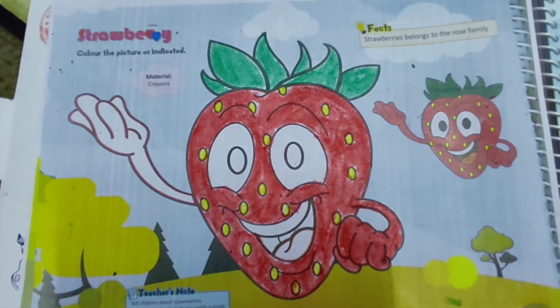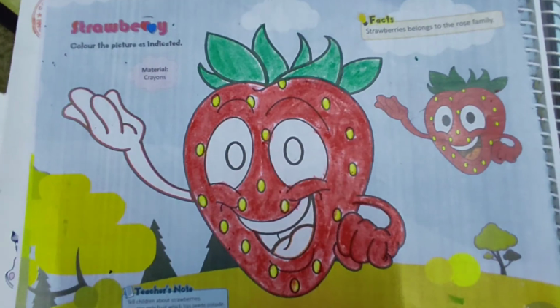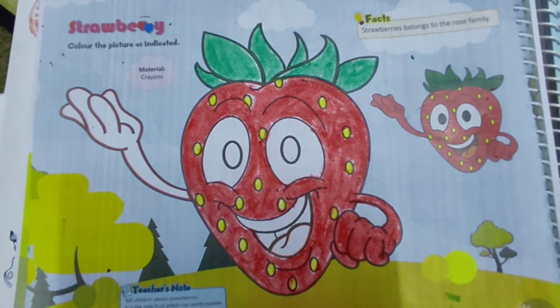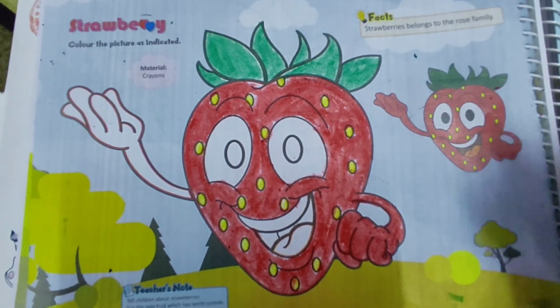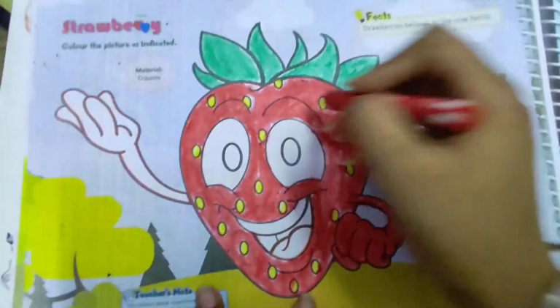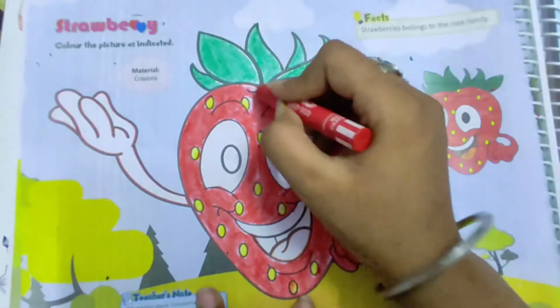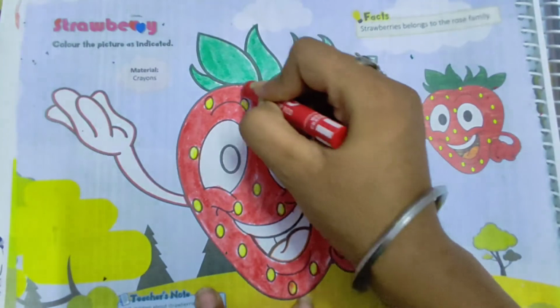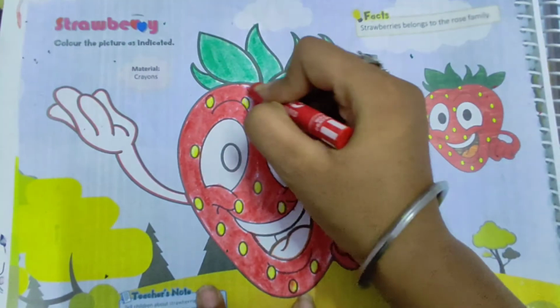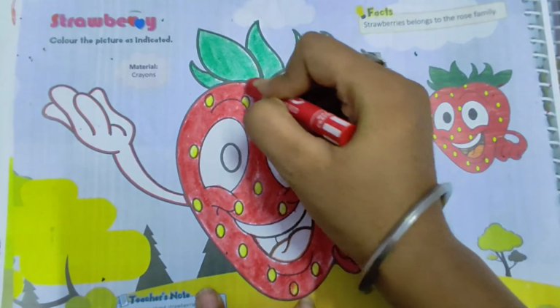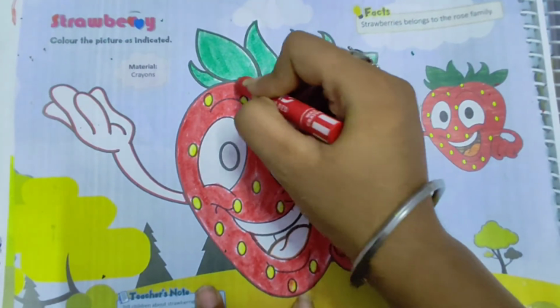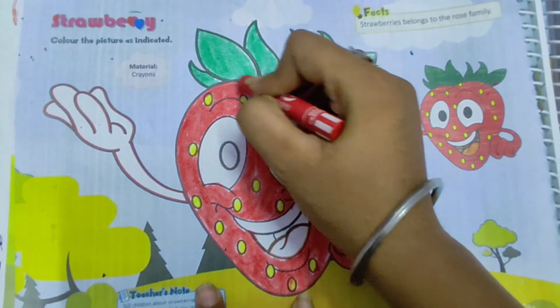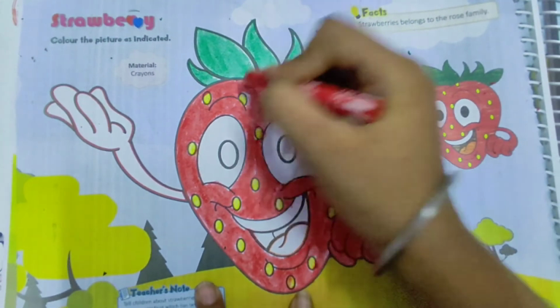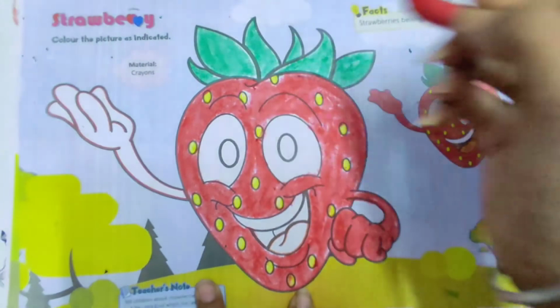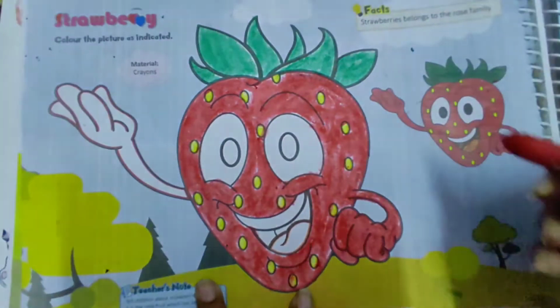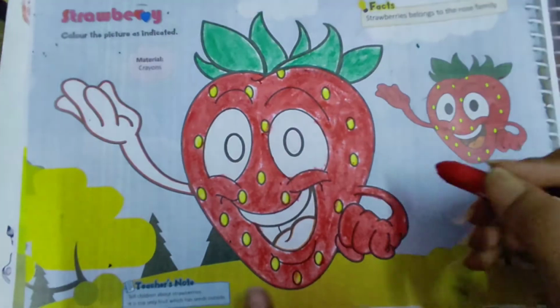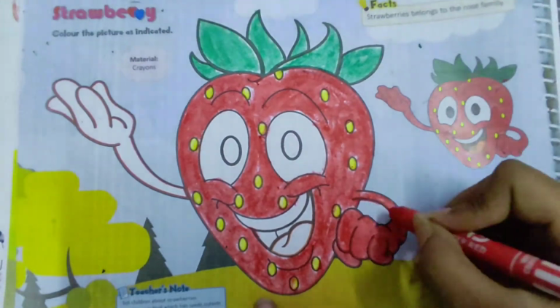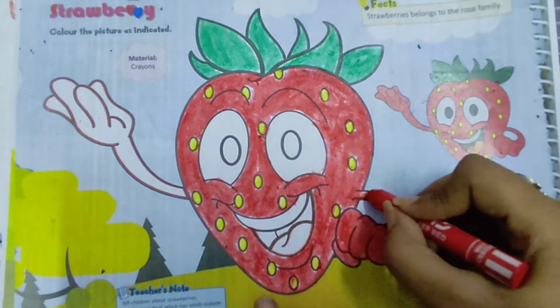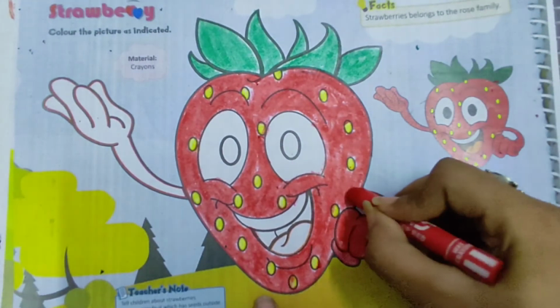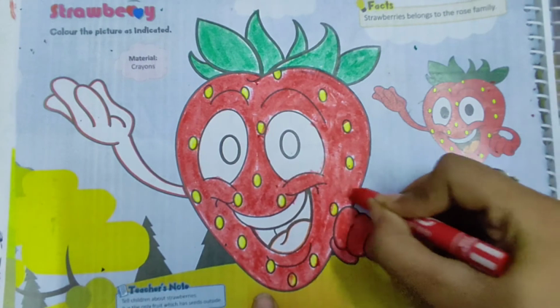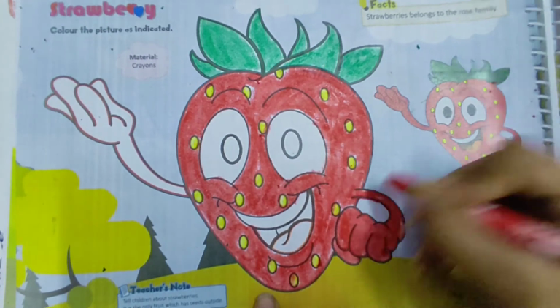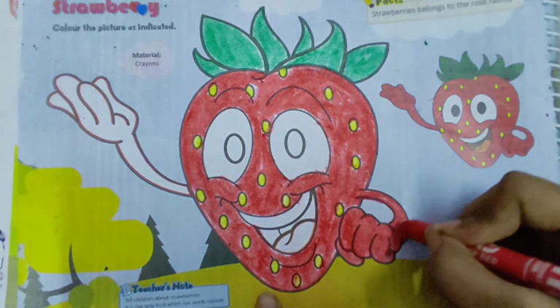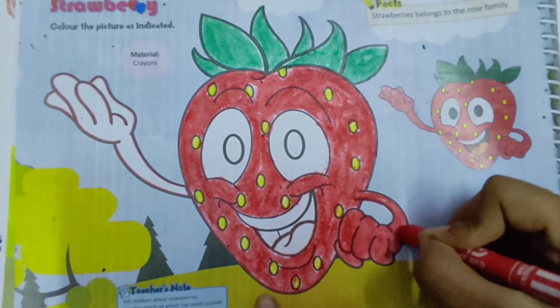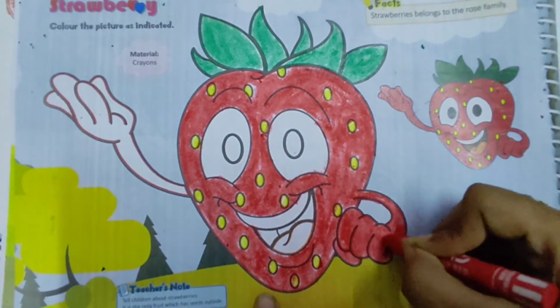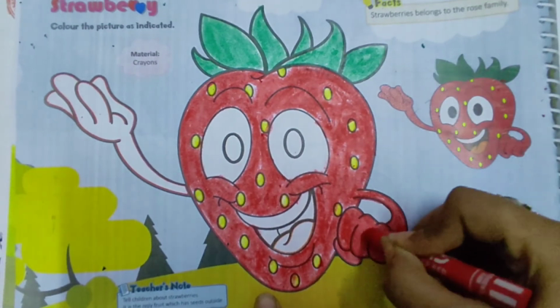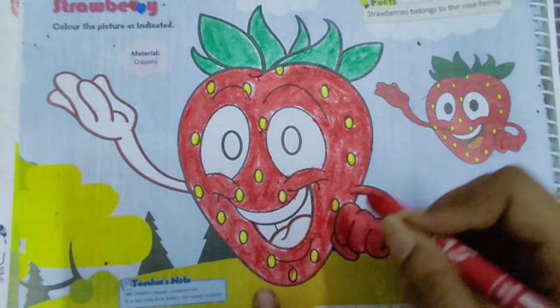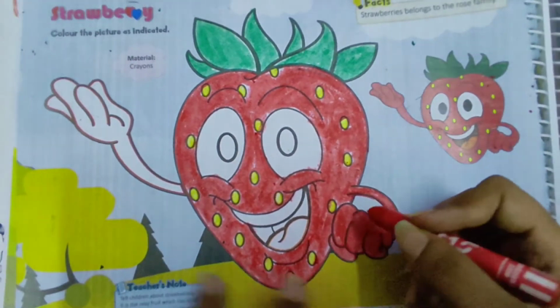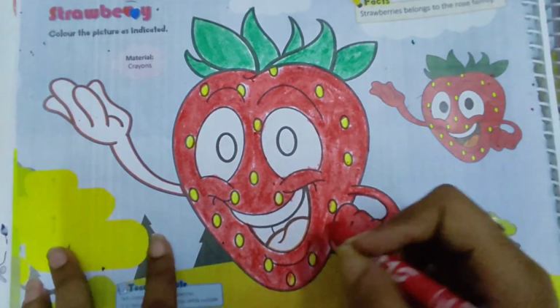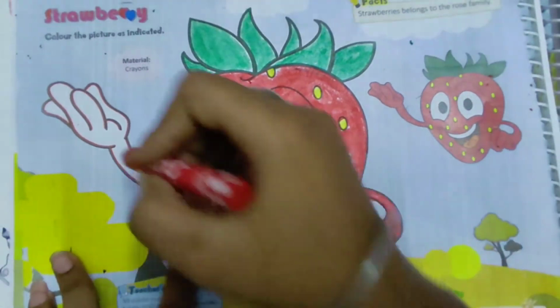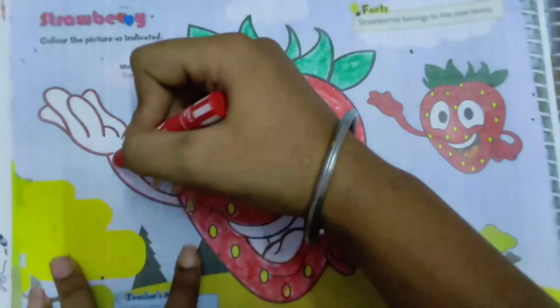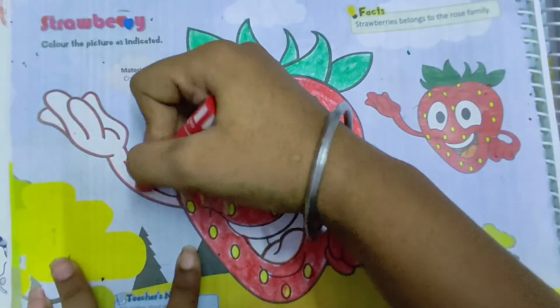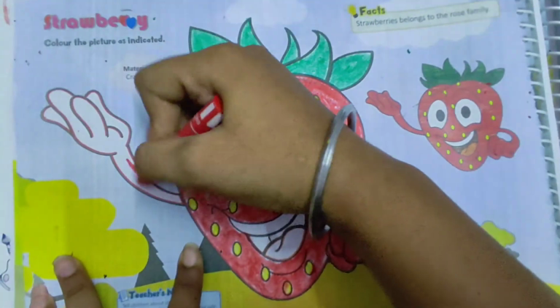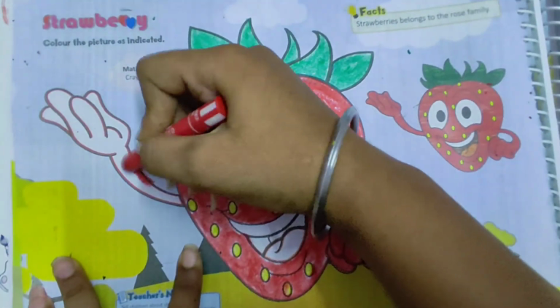After completing the body, you have to paint the same red colour in the hands of this strawberry — in both of the hands of this strawberry.